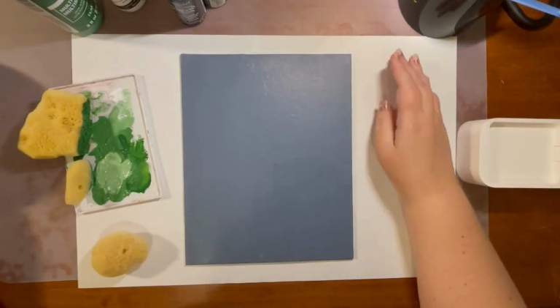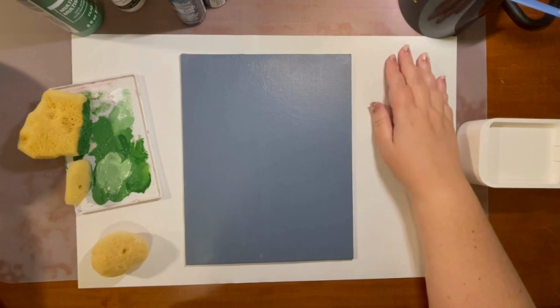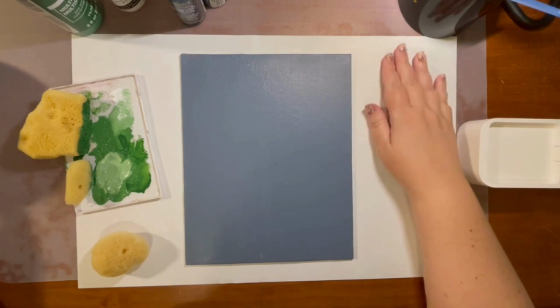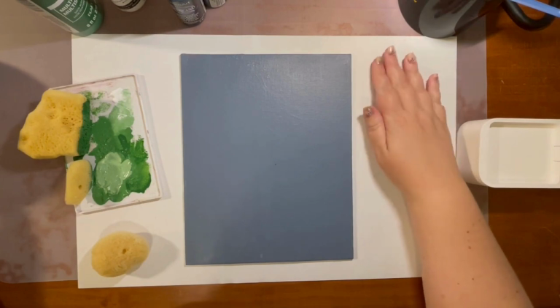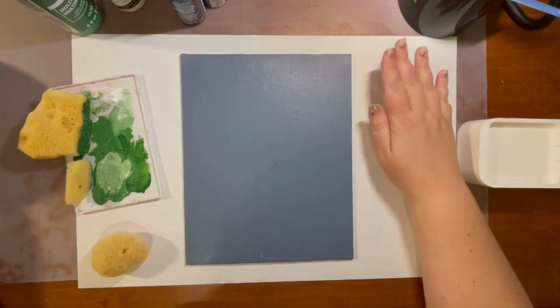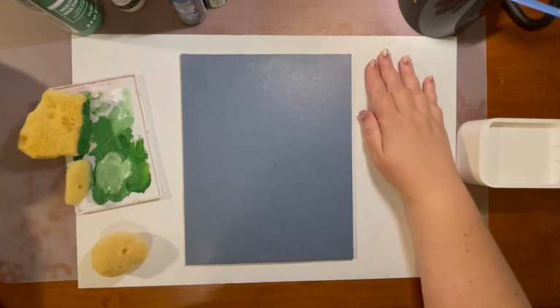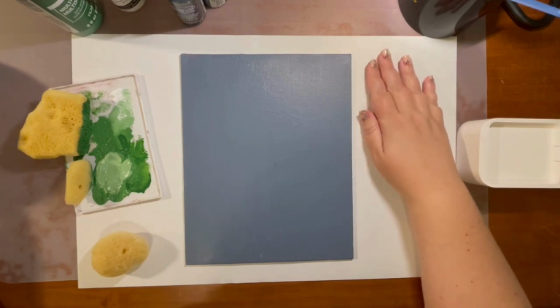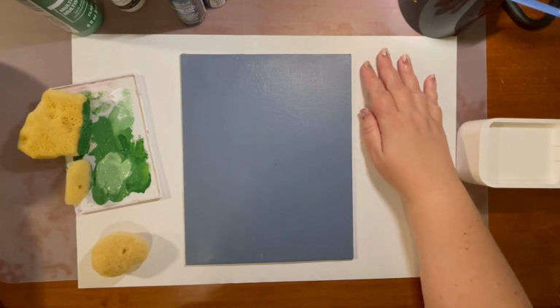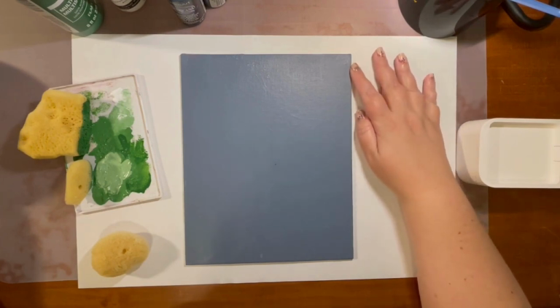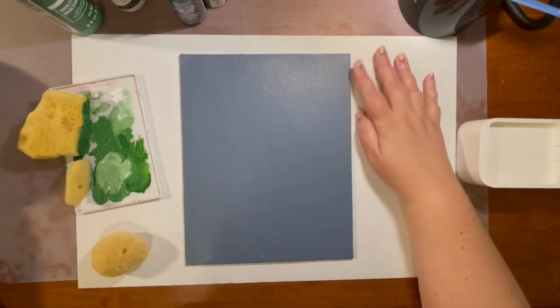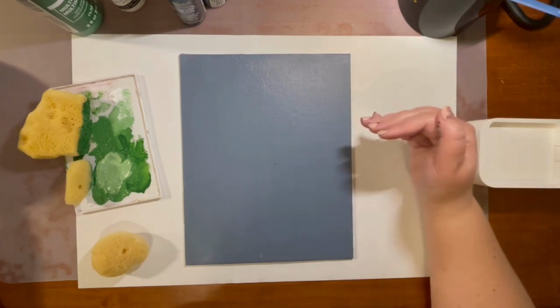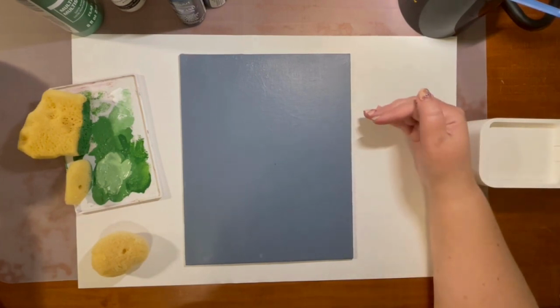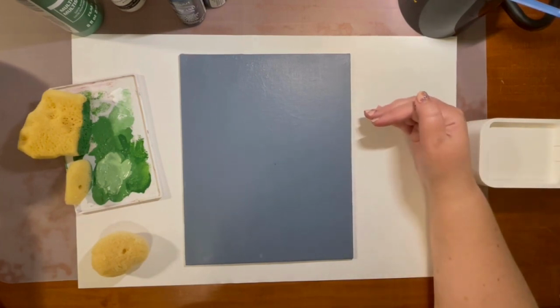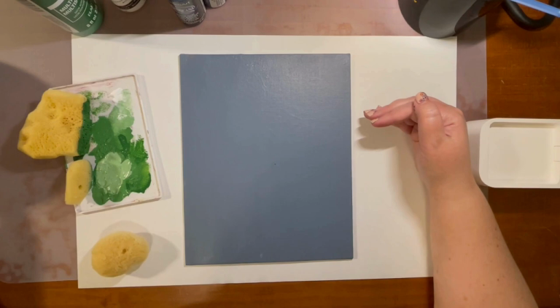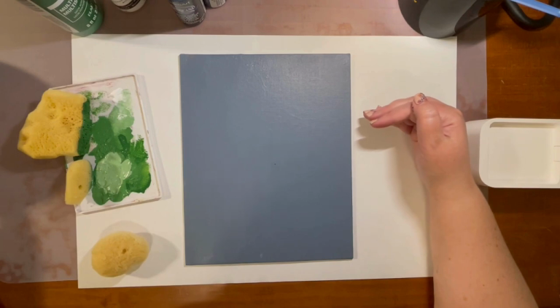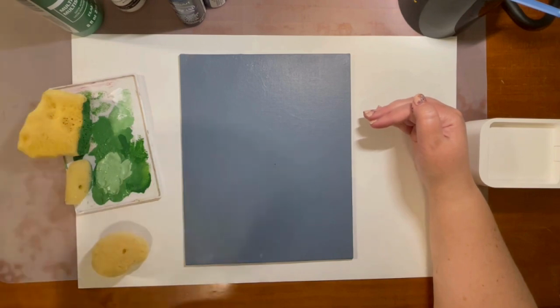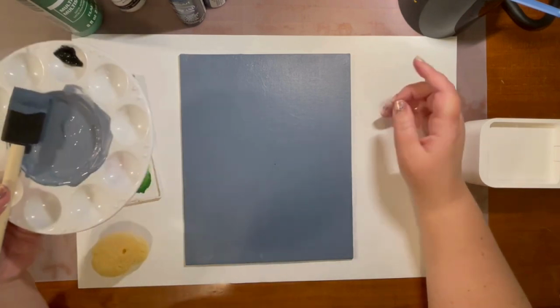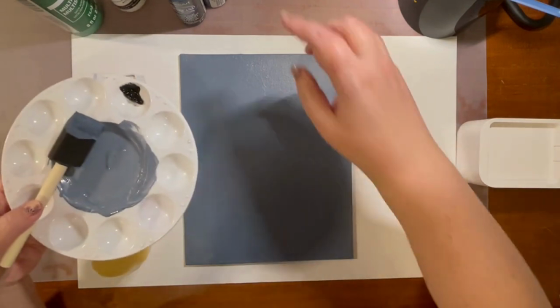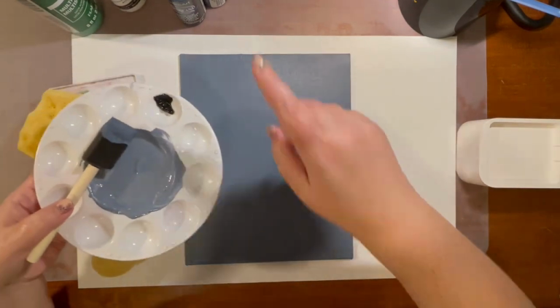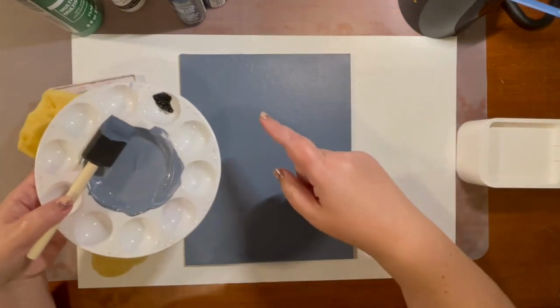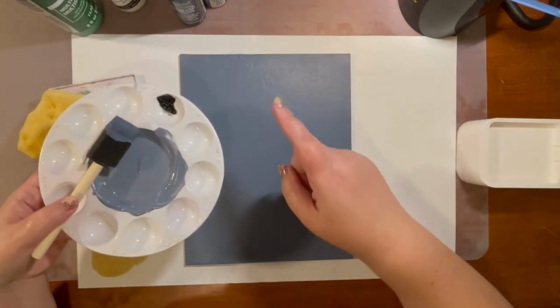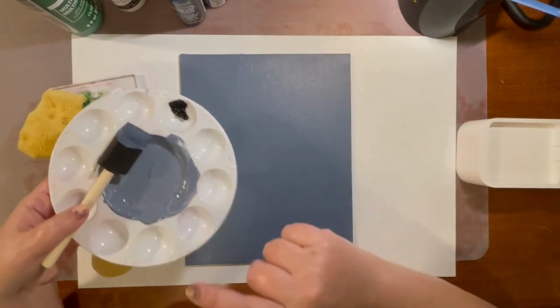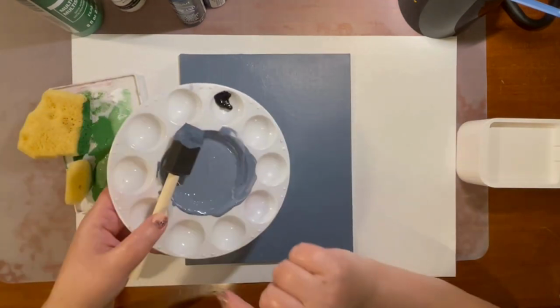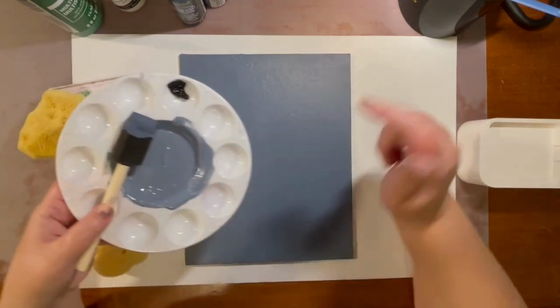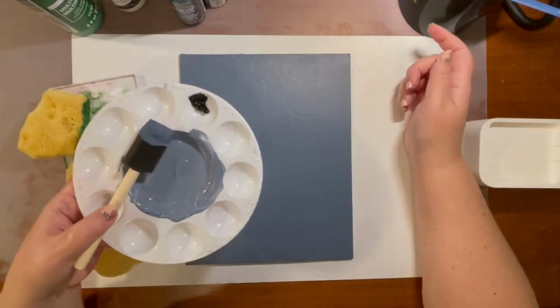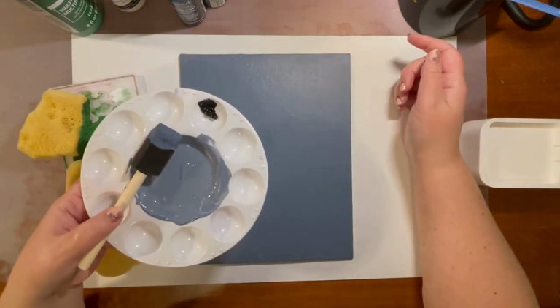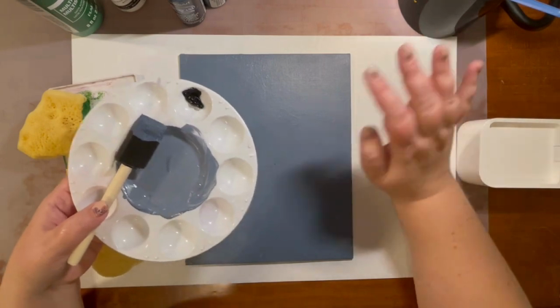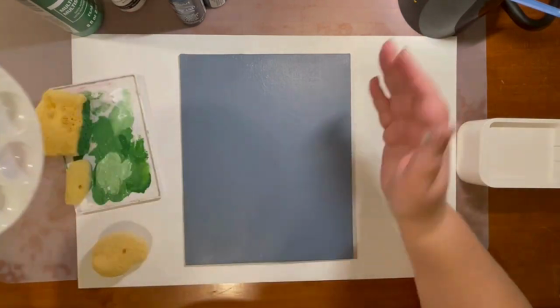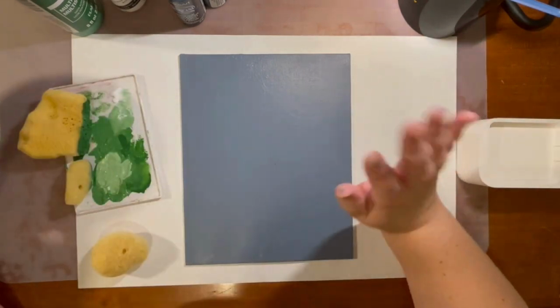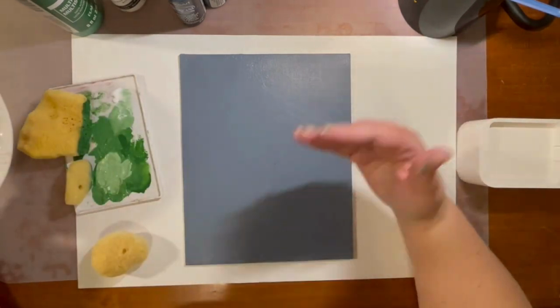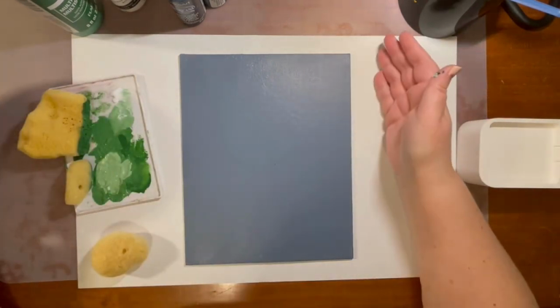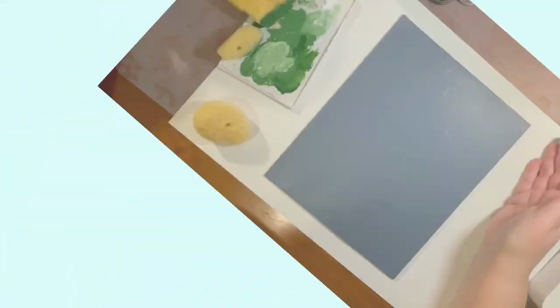I have already painted the 8 by 10 canvas — this was about three coats of paint. I used some black, navy, and white and mixed it up to make a blue-gray to give it more of a wintry mood.